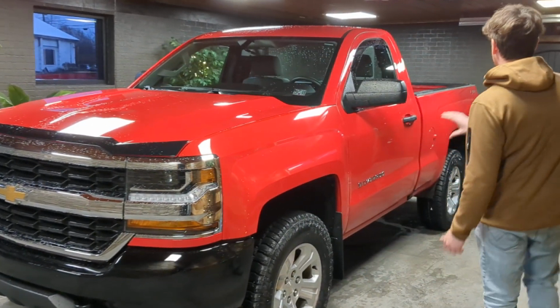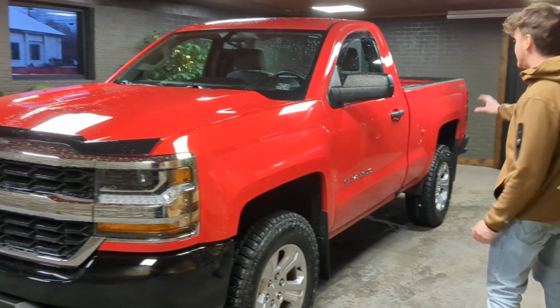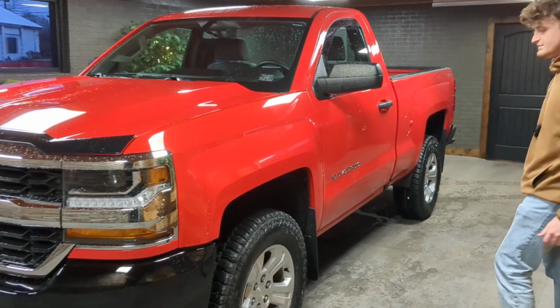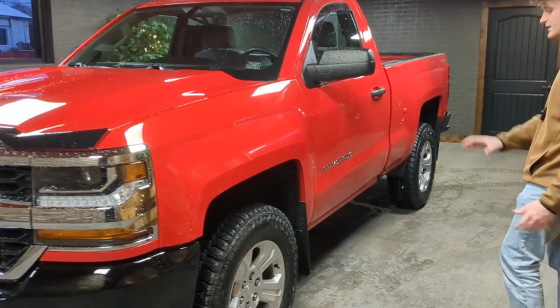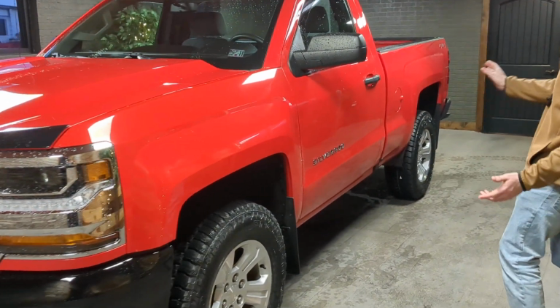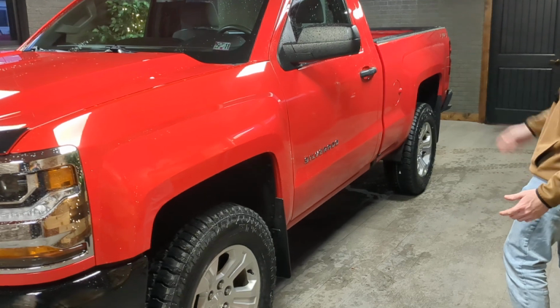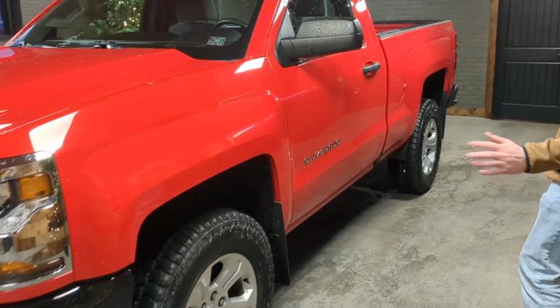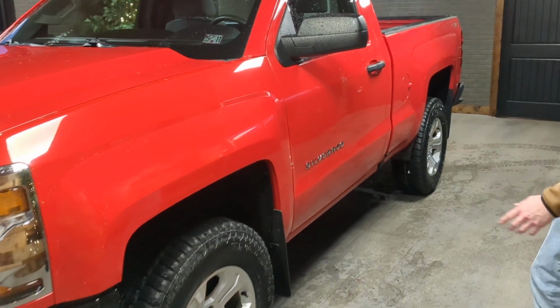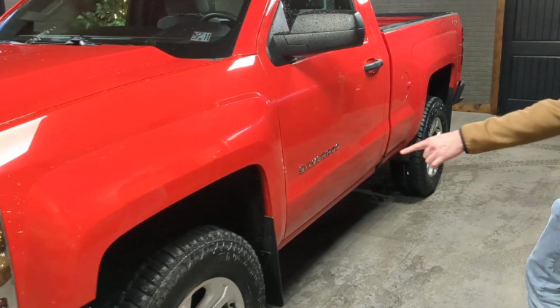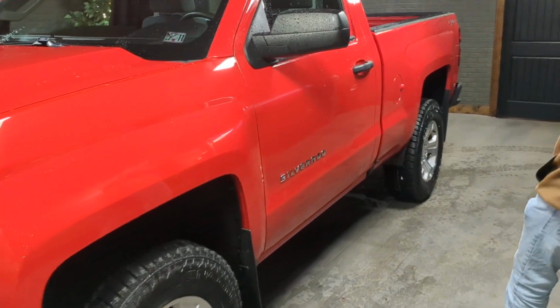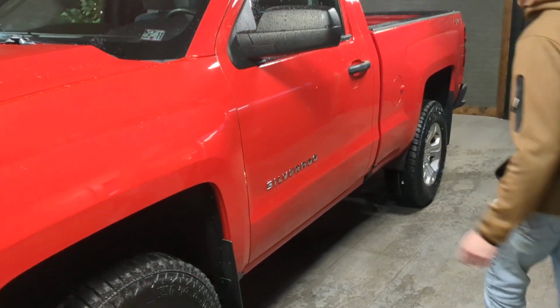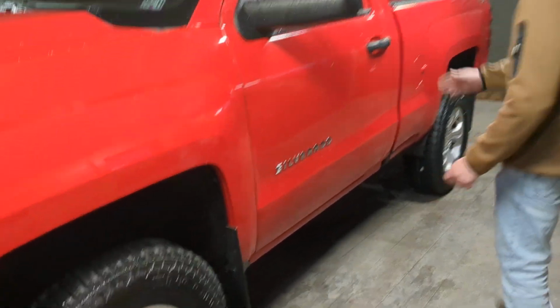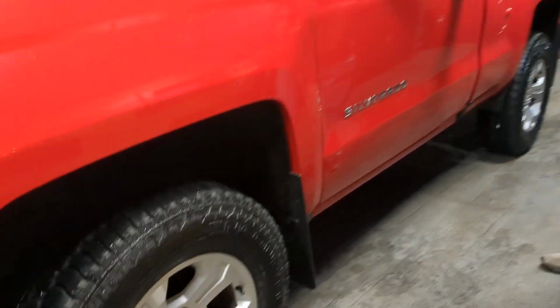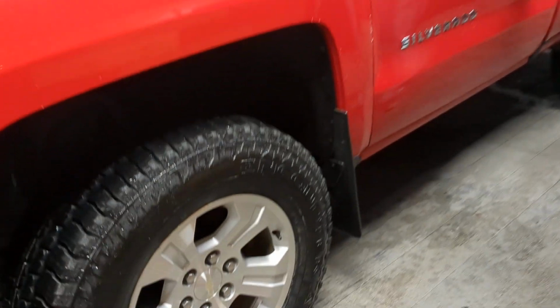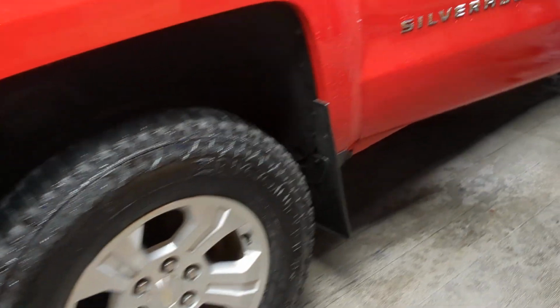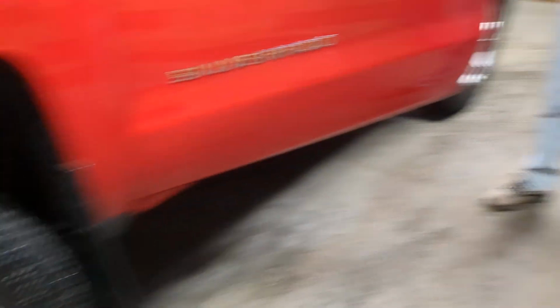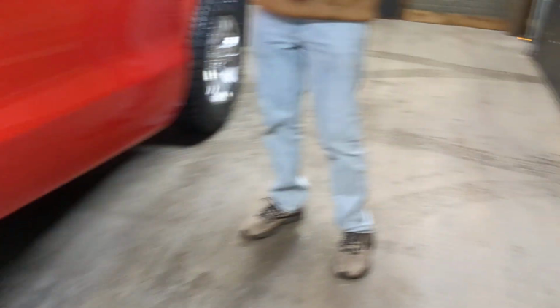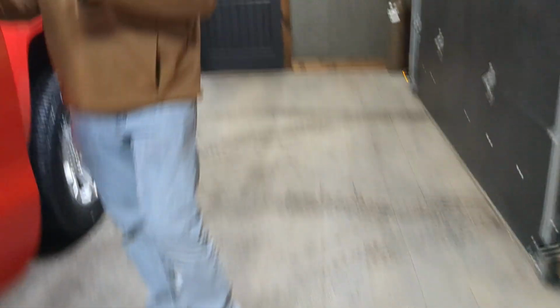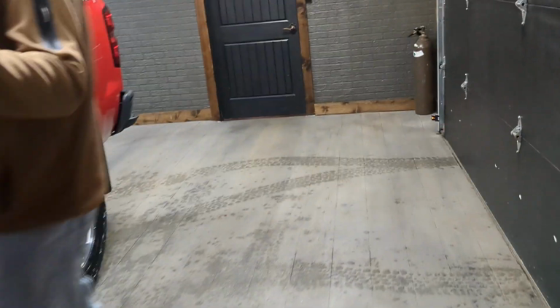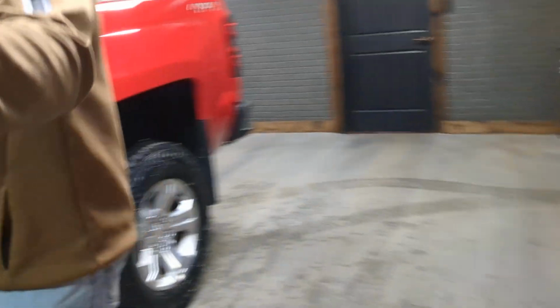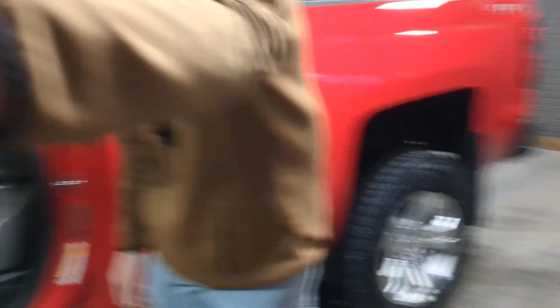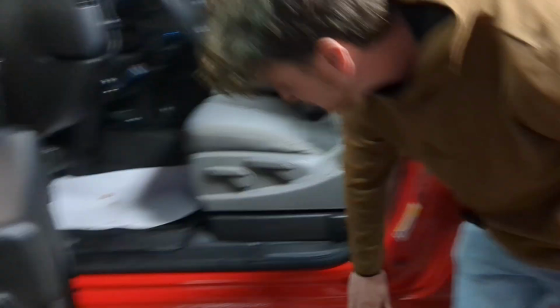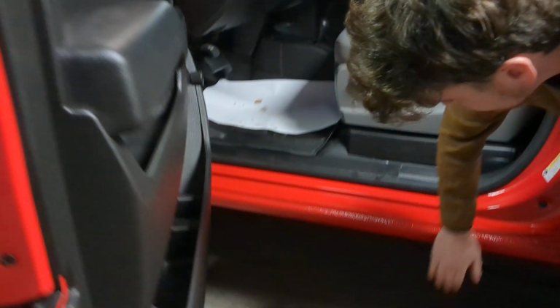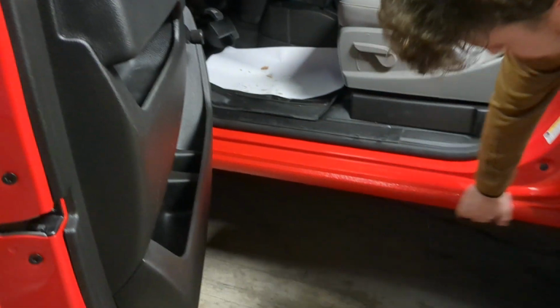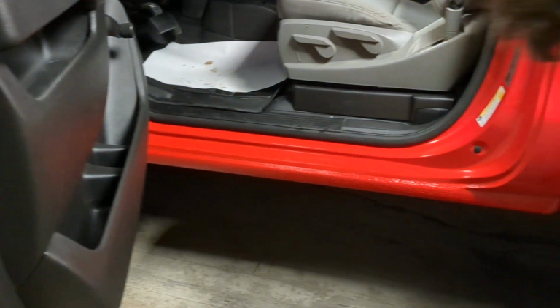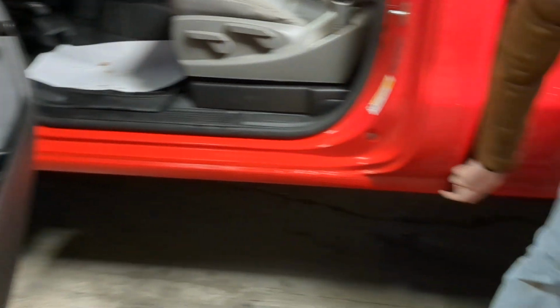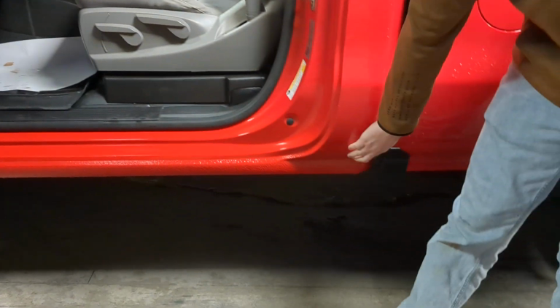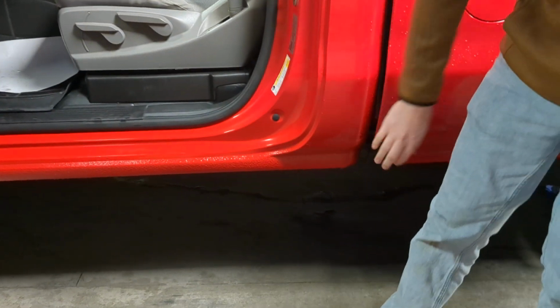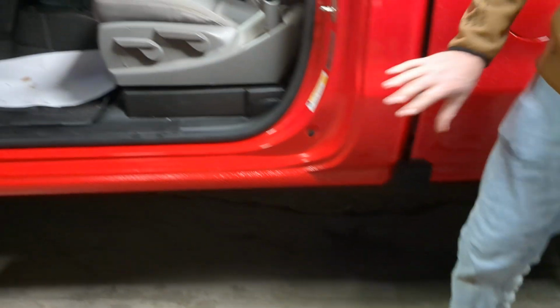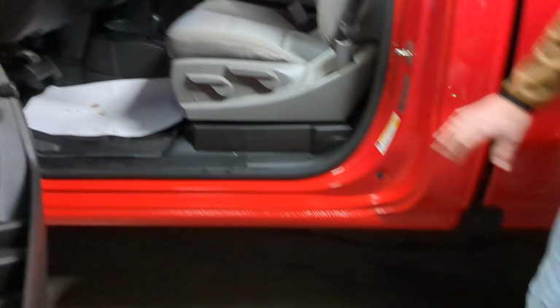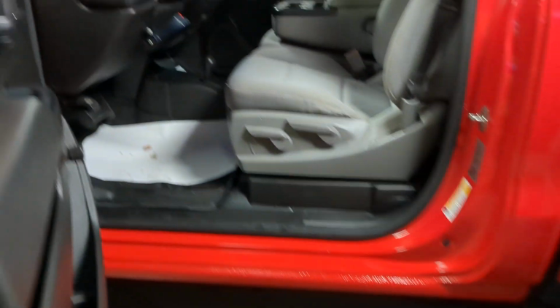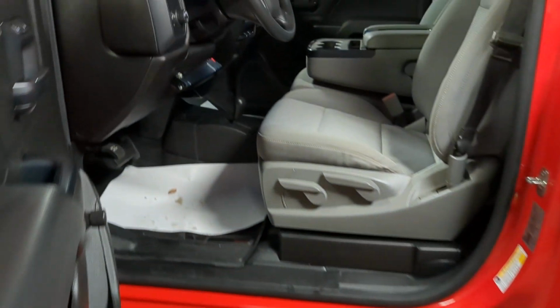Looking down the side of it, it's in great shape — no scratches, no dings. It has a fresh set of tires on it. I also want to point out that this truck does have a brand new set of rocker panels and cab corners going the whole way back, so no worries about rust.